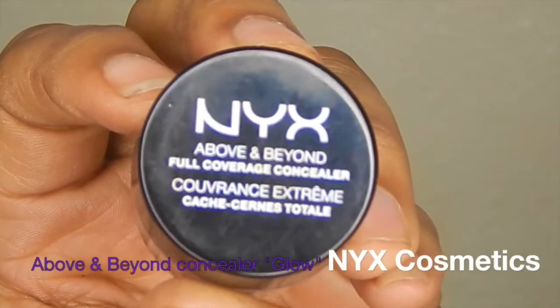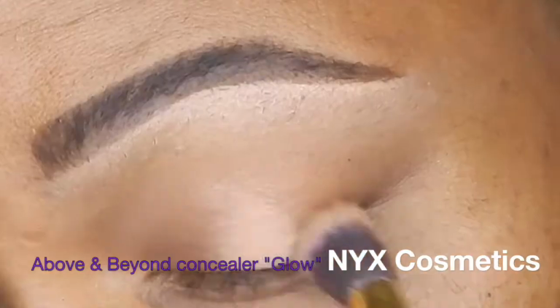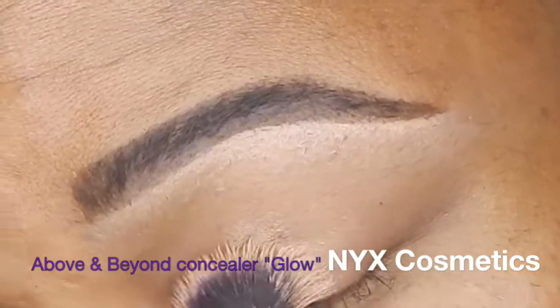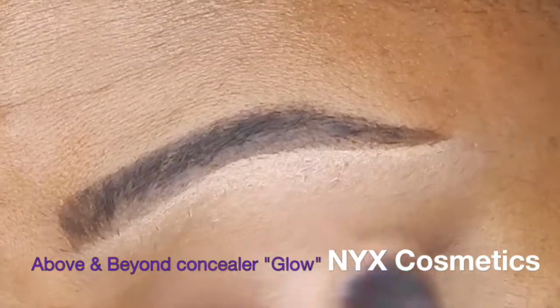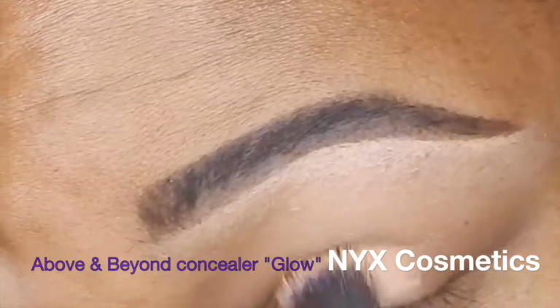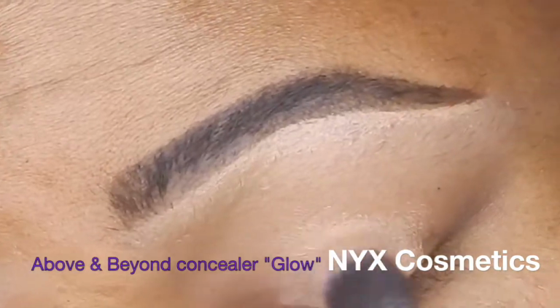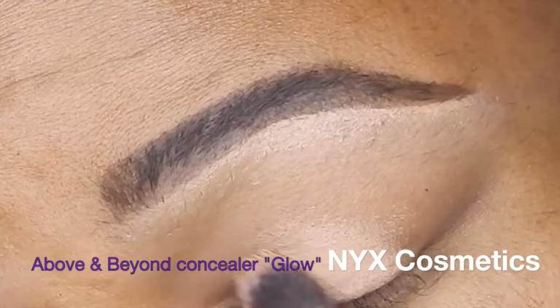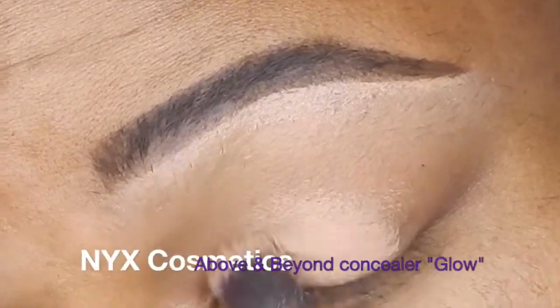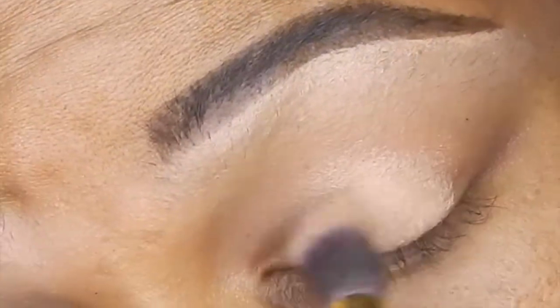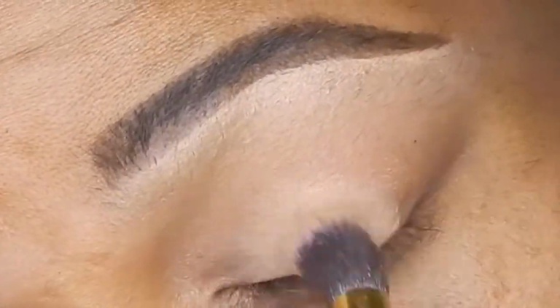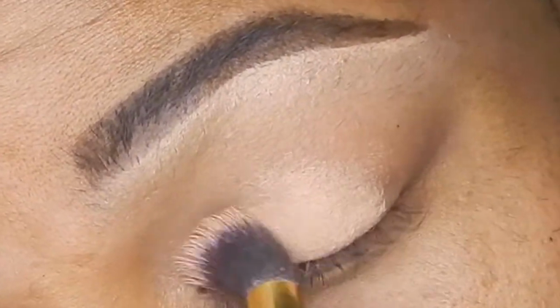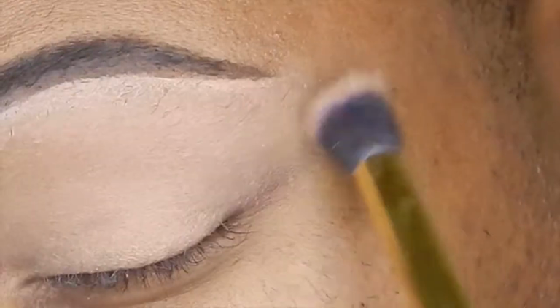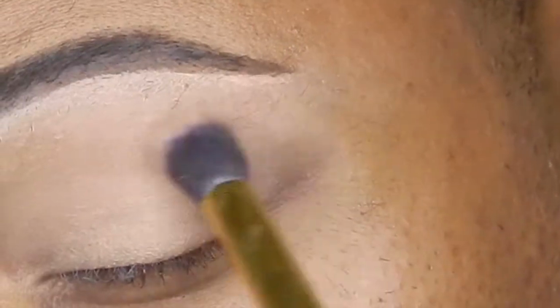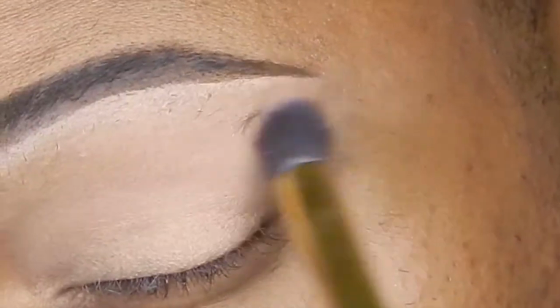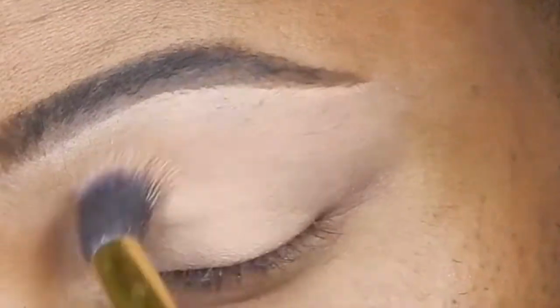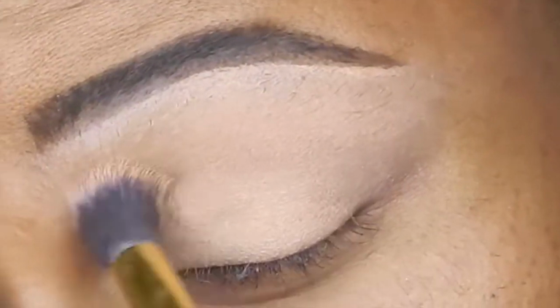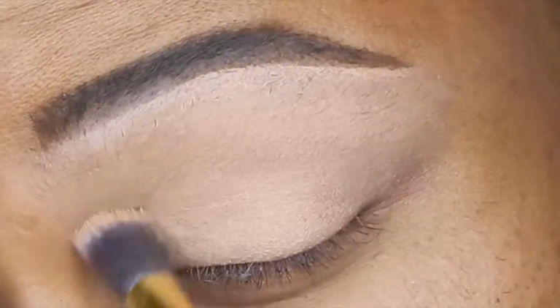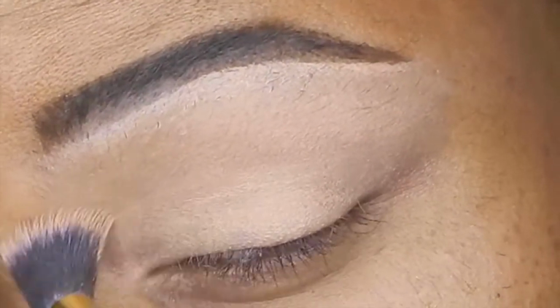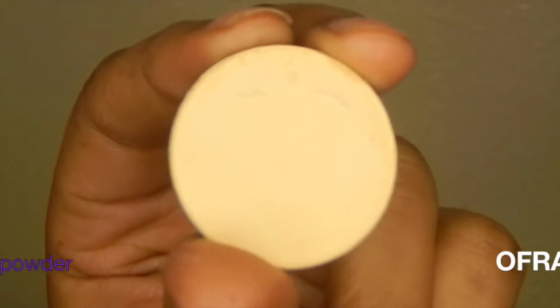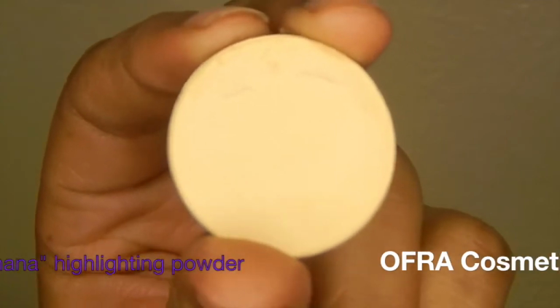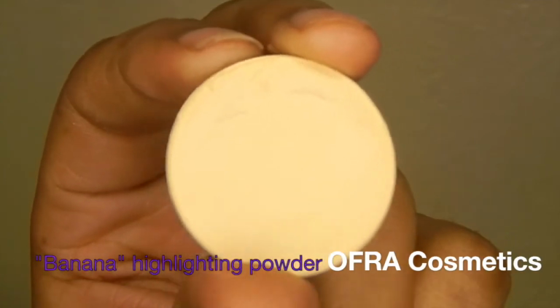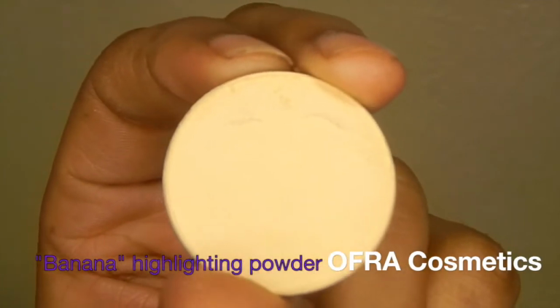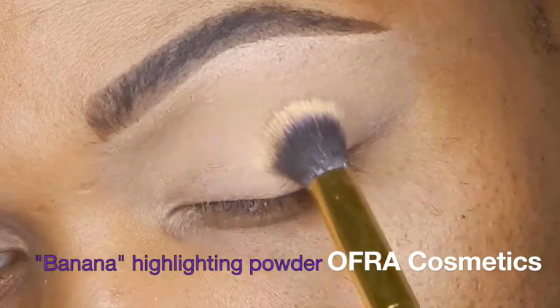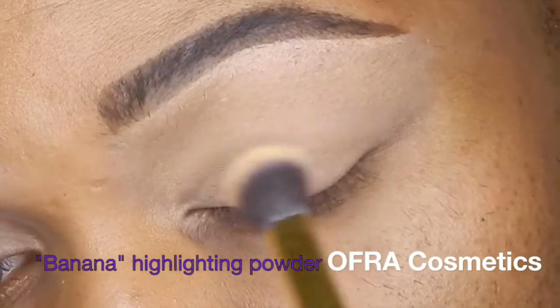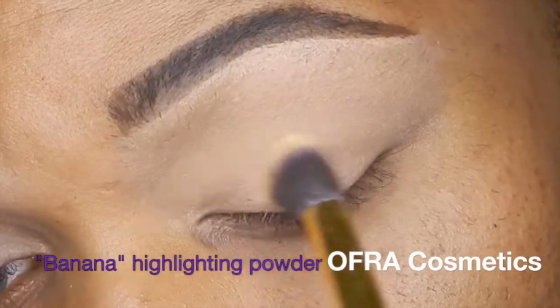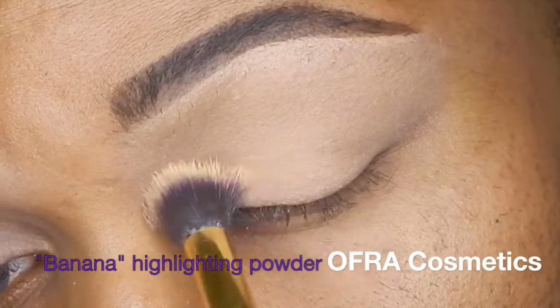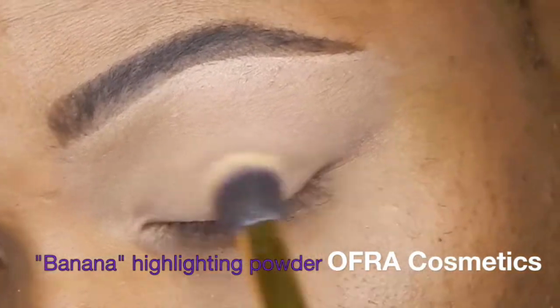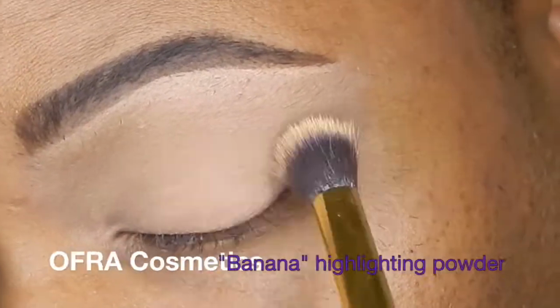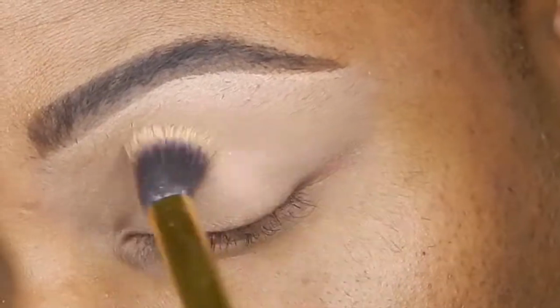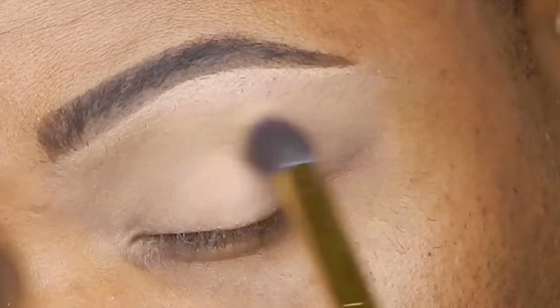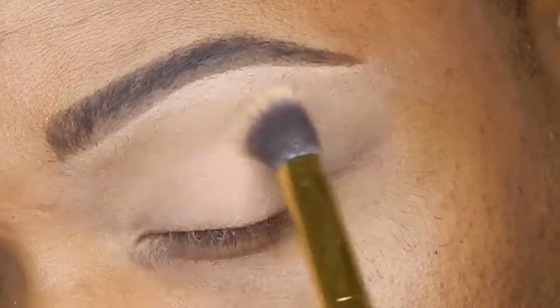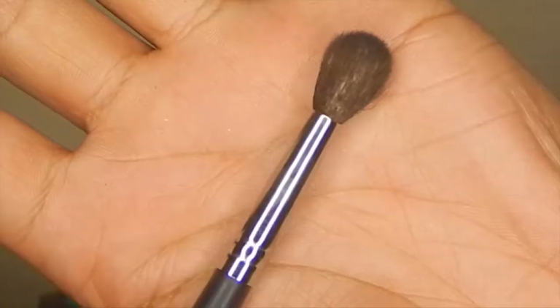We're getting started with some eye primer and my Above and Beyond NYX concealer. Y'all know this combo is my favorite to get some pigmentation up on this eyelid. And then to set from crease to brow bone, I'm using my Ofra Highlighting Banana Setting Powder.